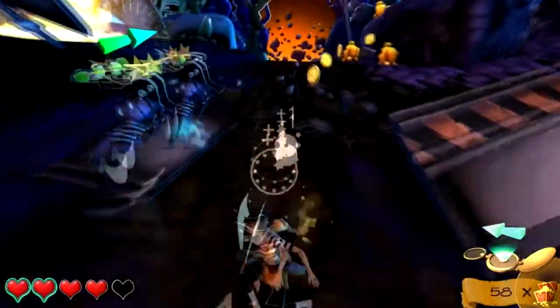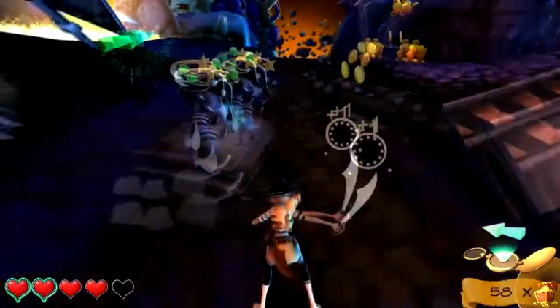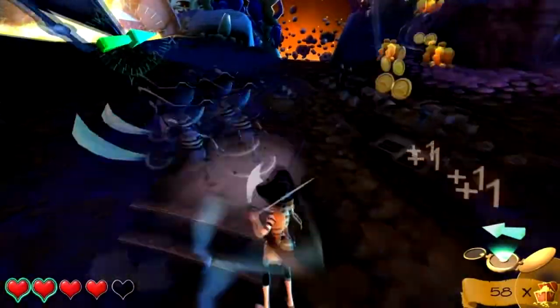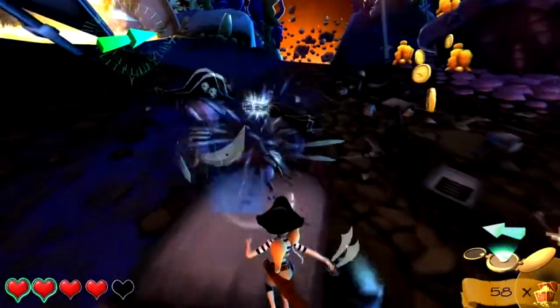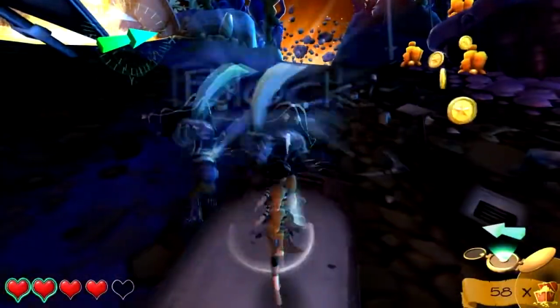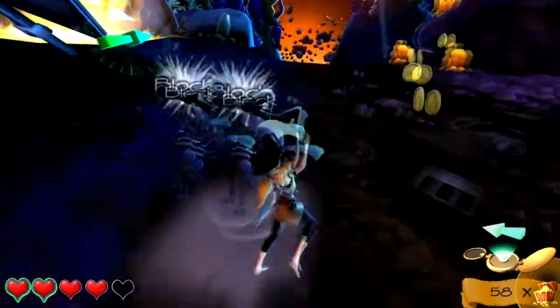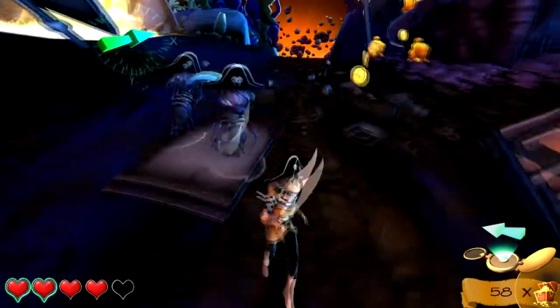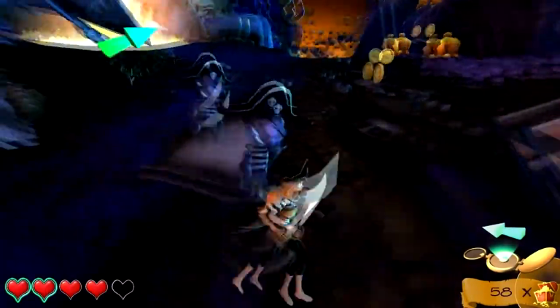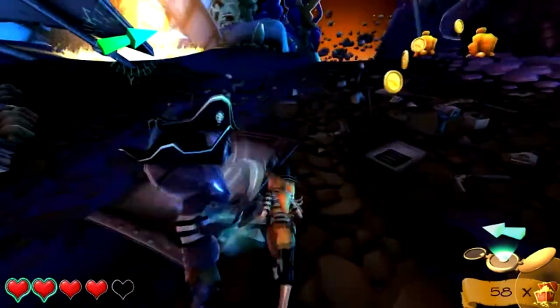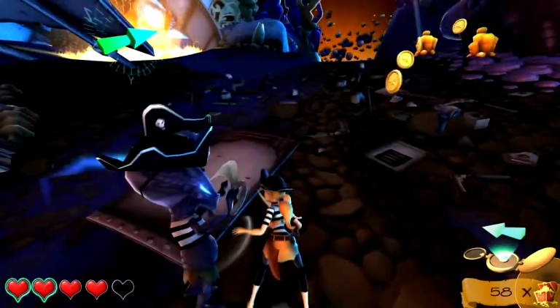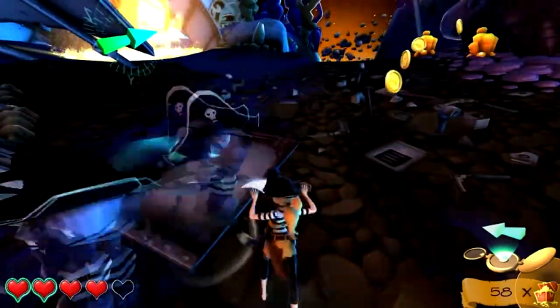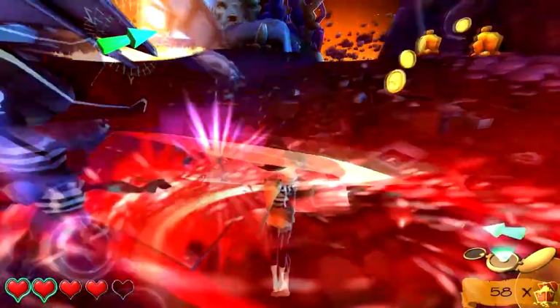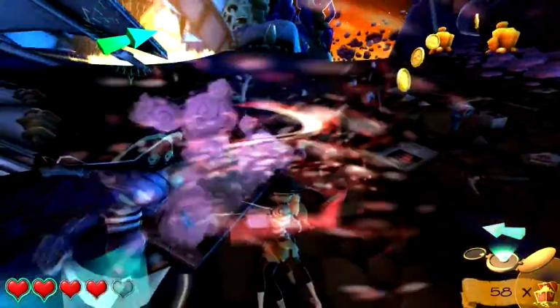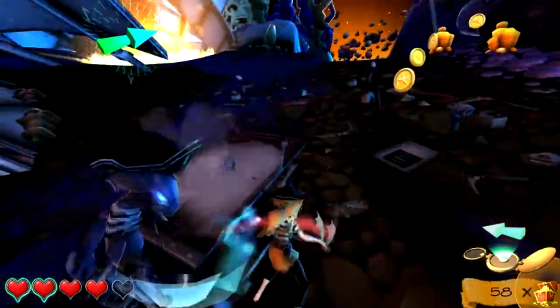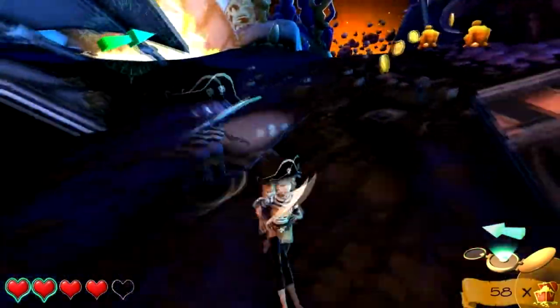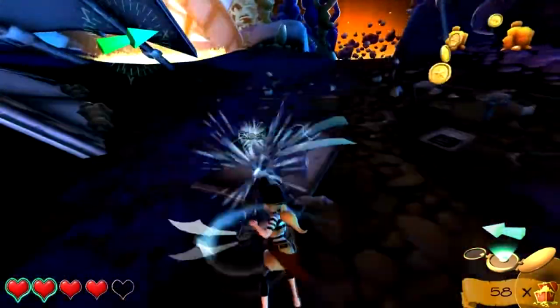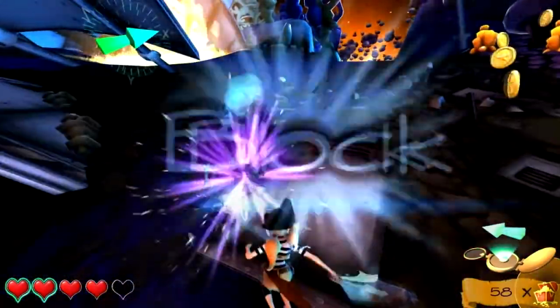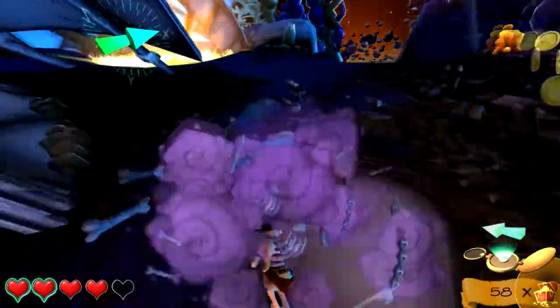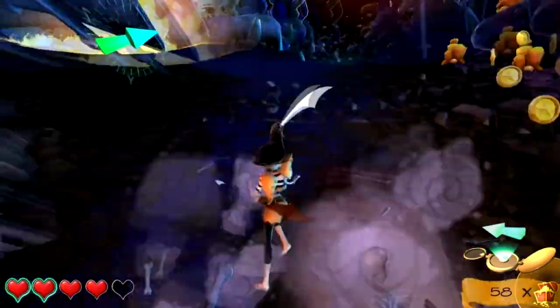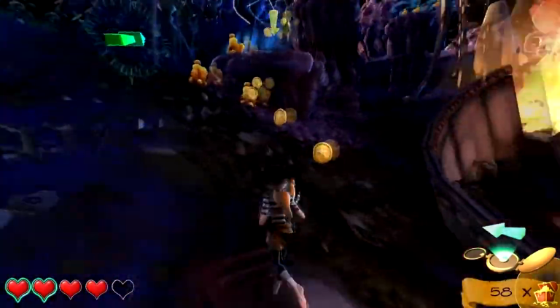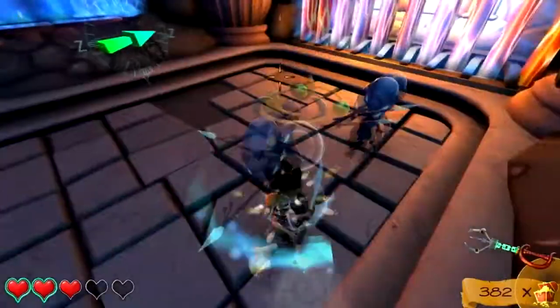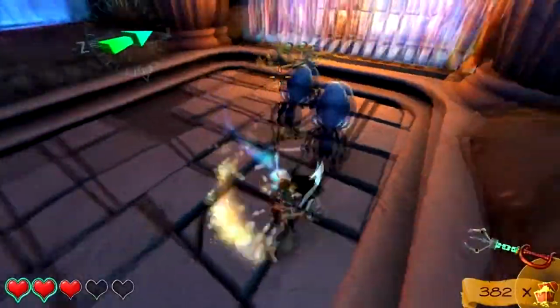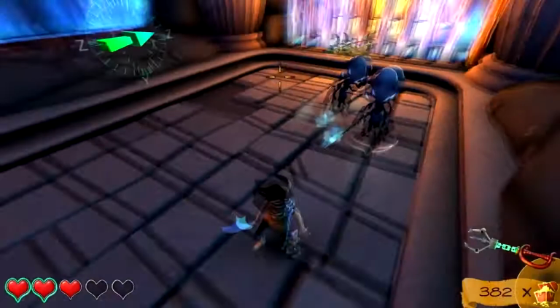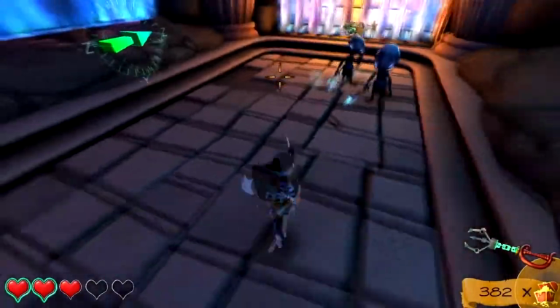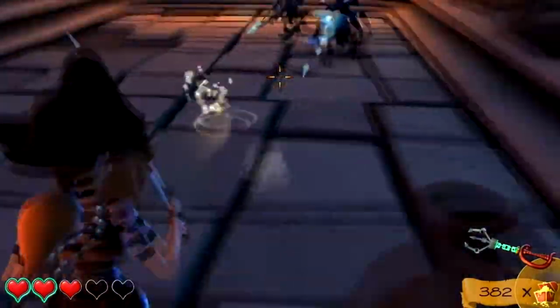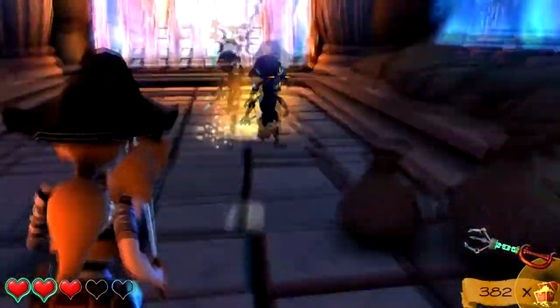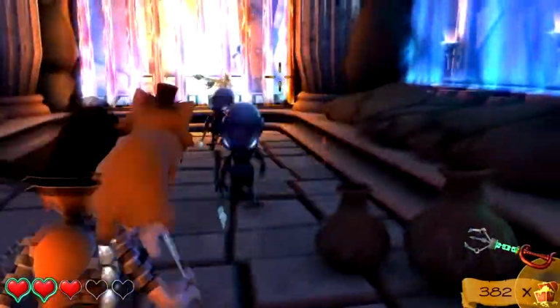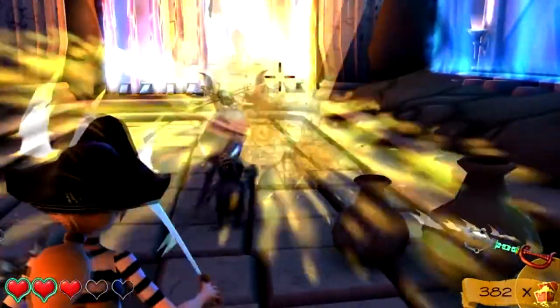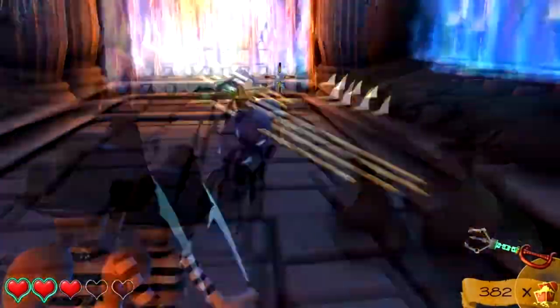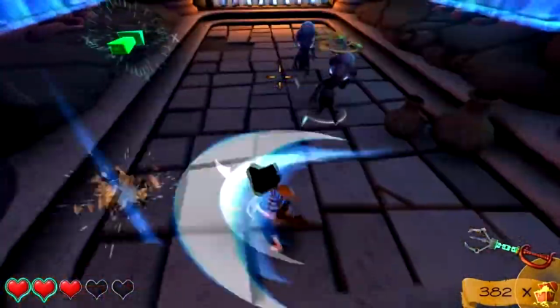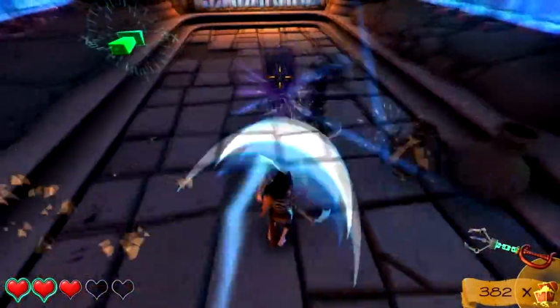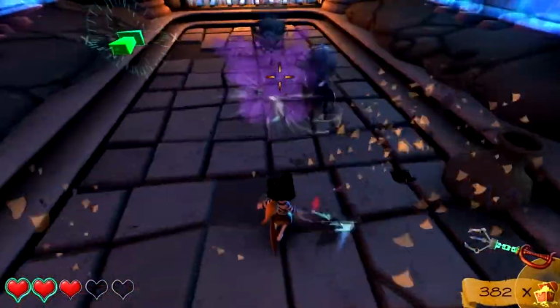You can block attacks, but so can the aliens. However, if you time your block just right, you can perform a powerful counterattack. When push comes to shove, you can also let Hensworth pounce enemies to stun them.